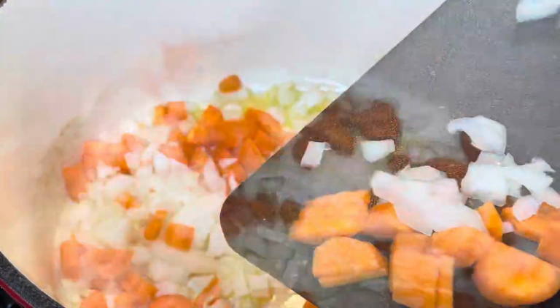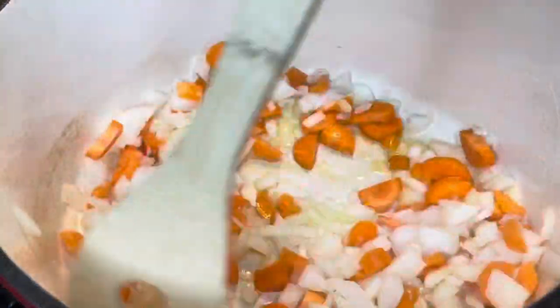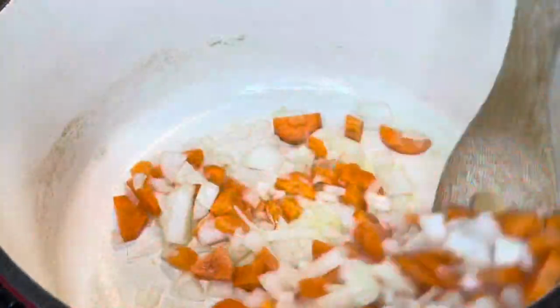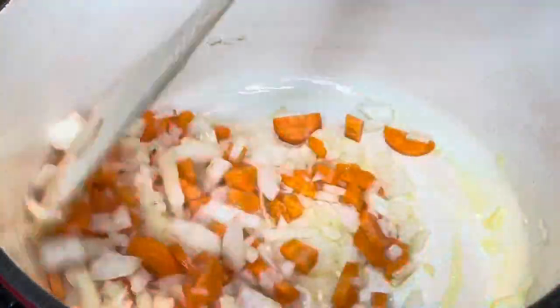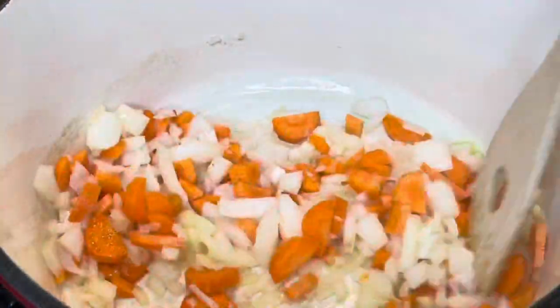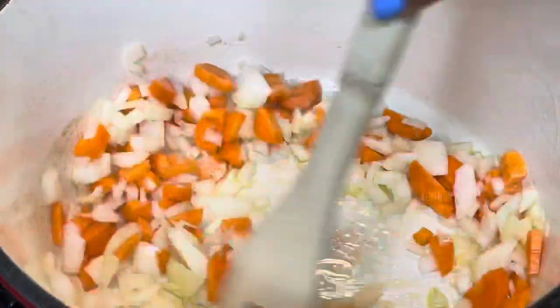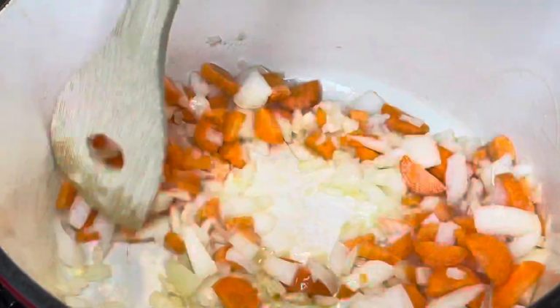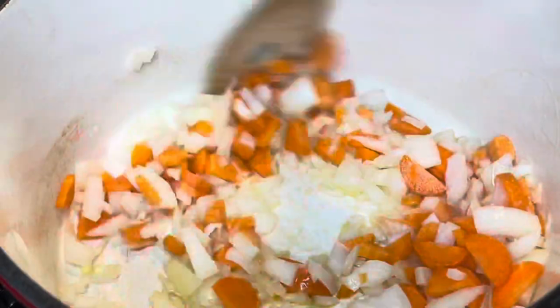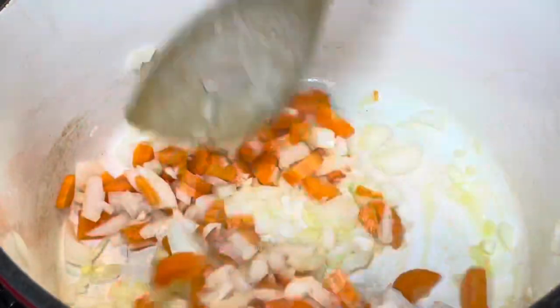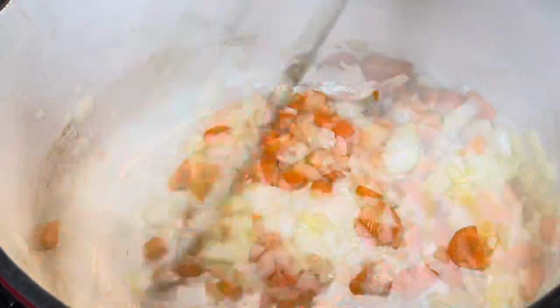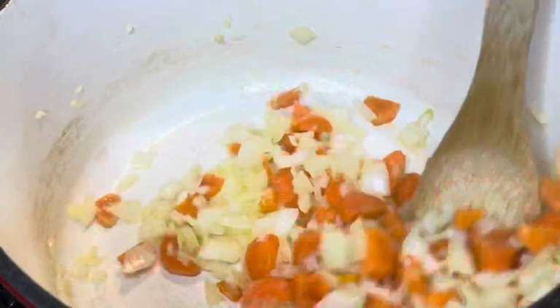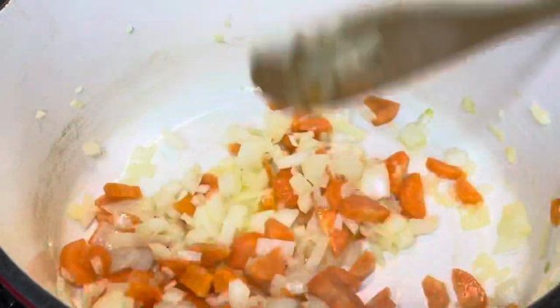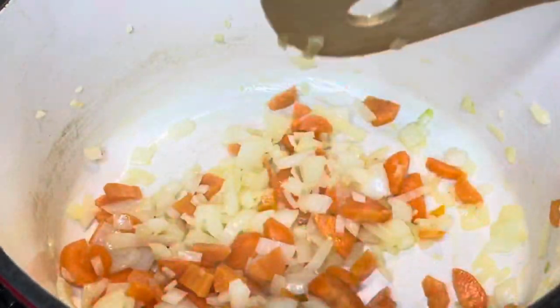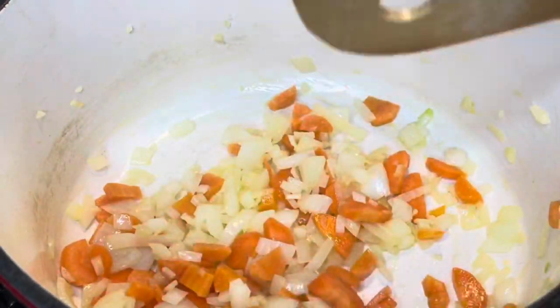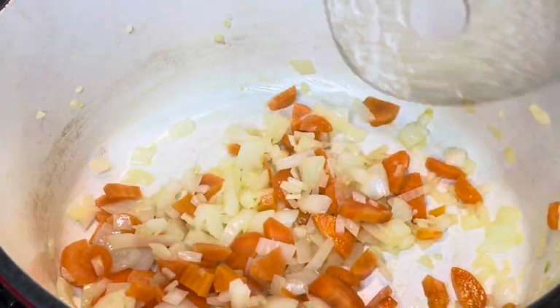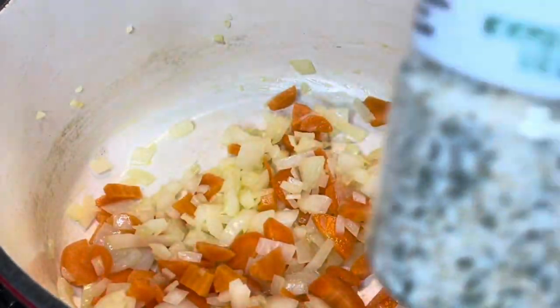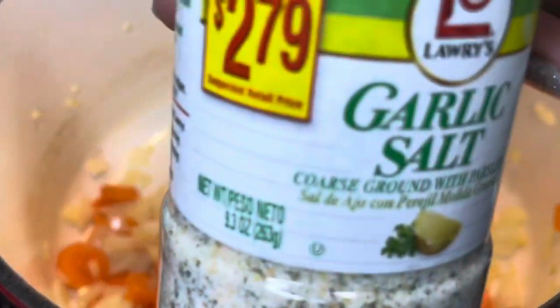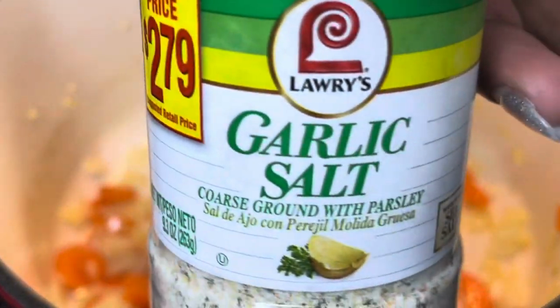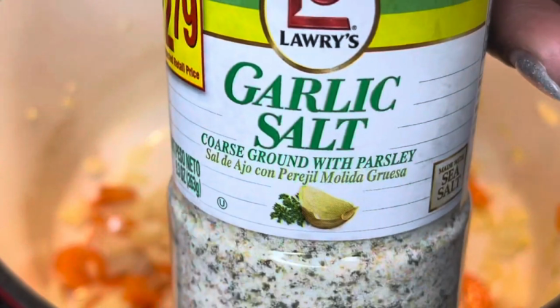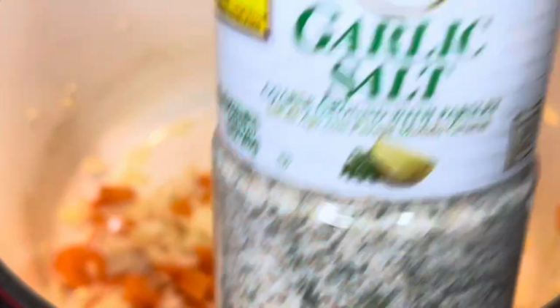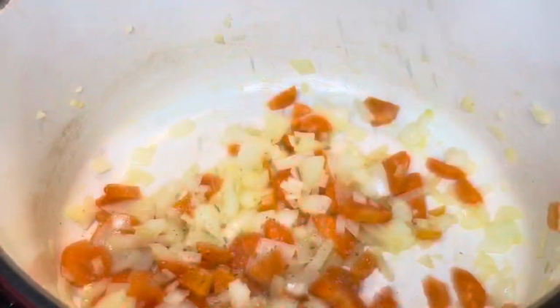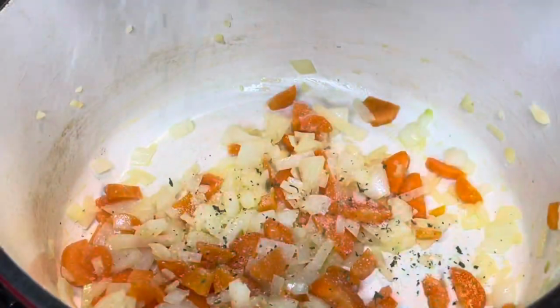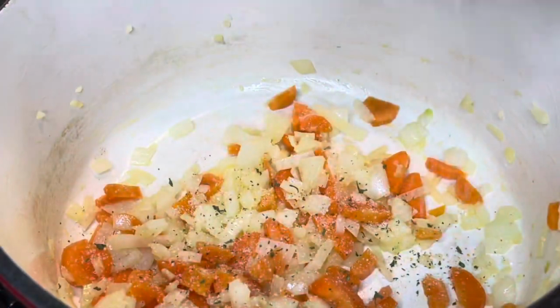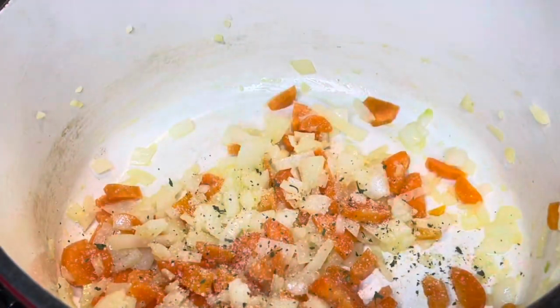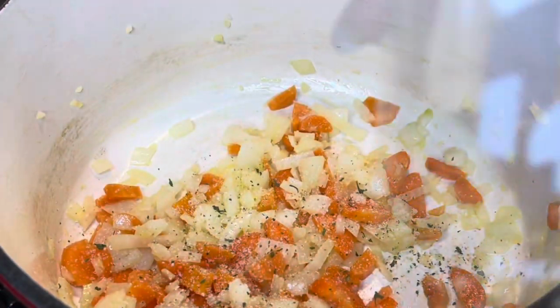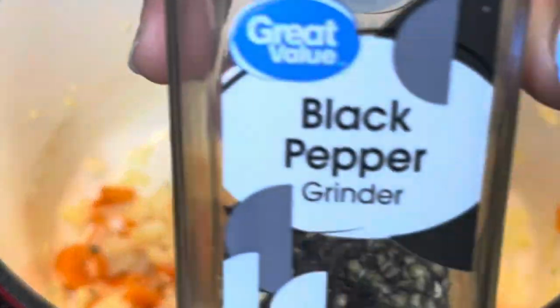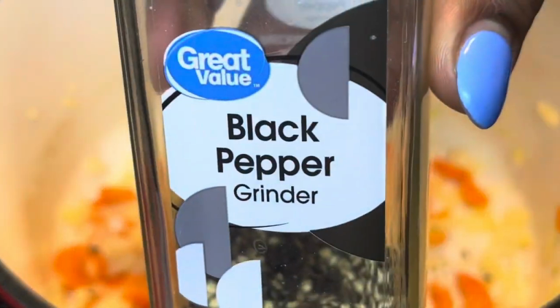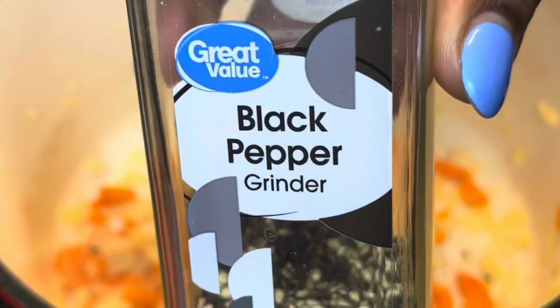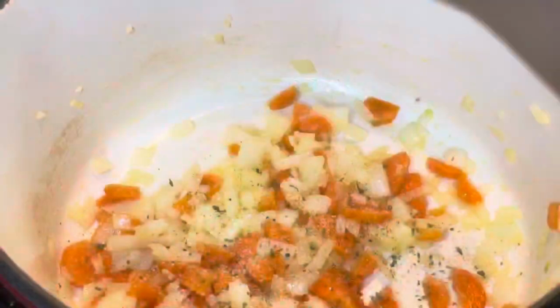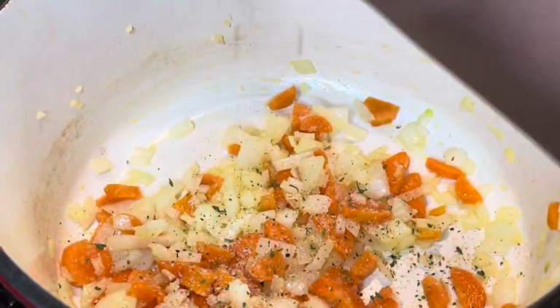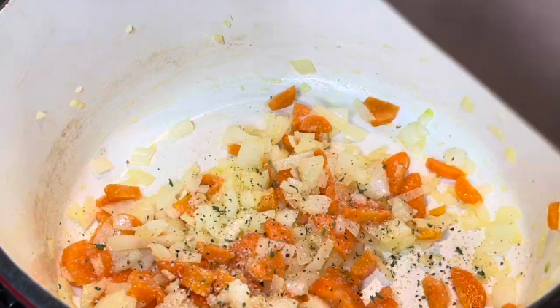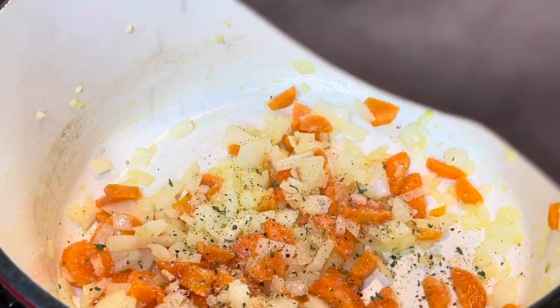Now we're going to sauté these vegetables just until they are tender. The carrots do take a little bit to get tender, so I cook those for about seven minutes.